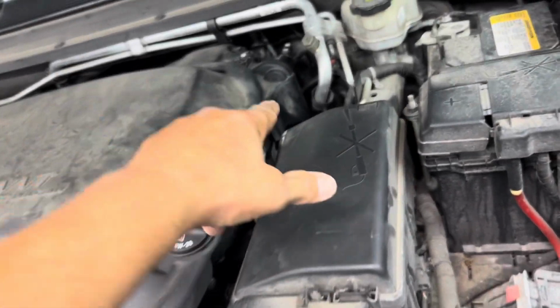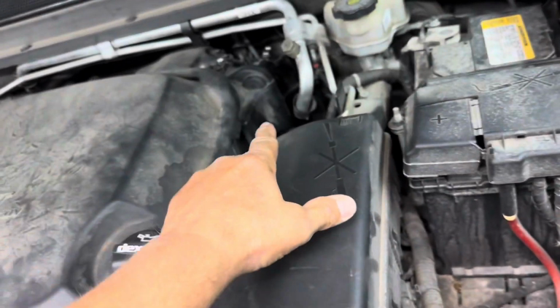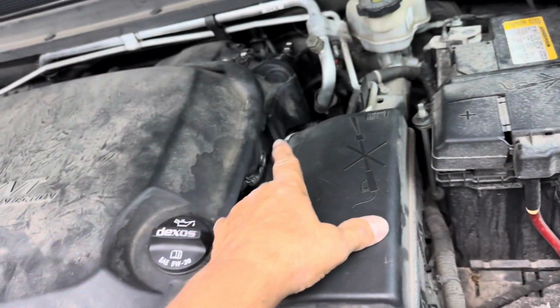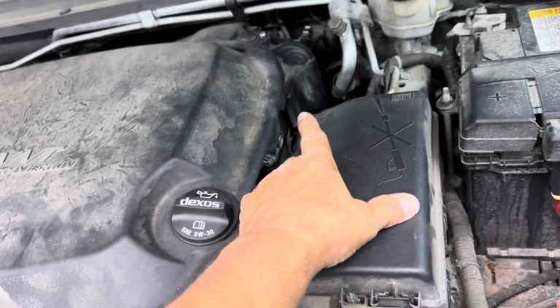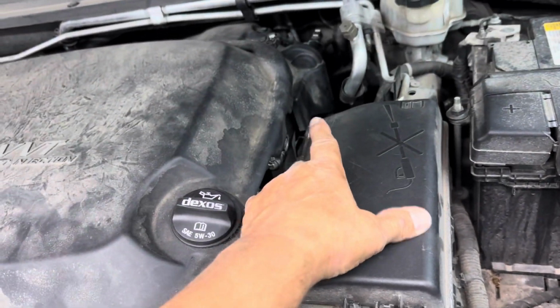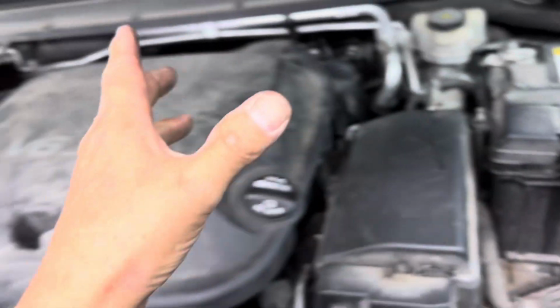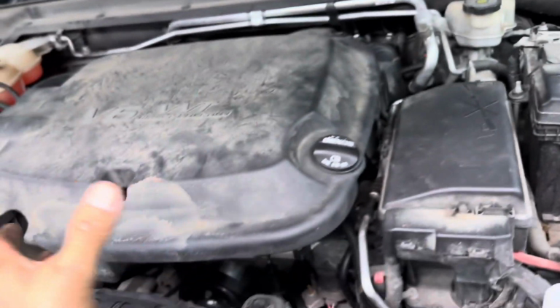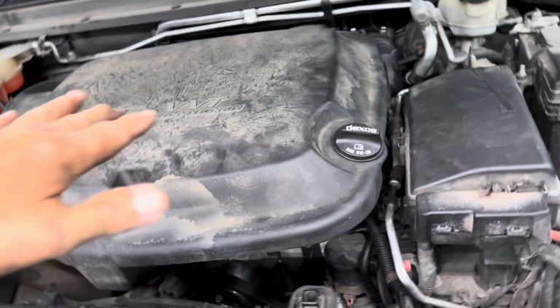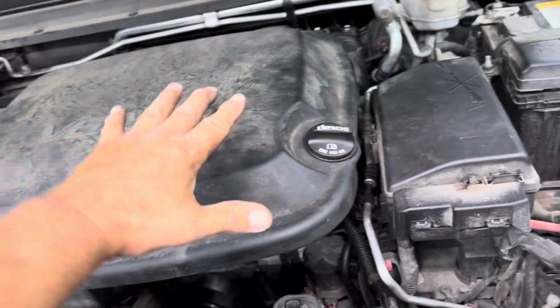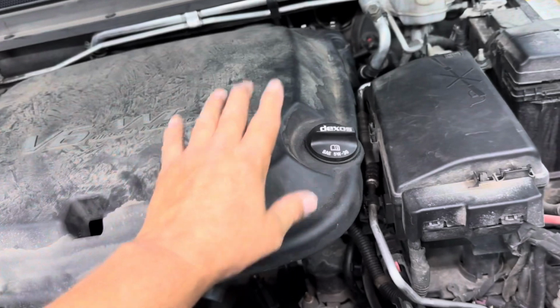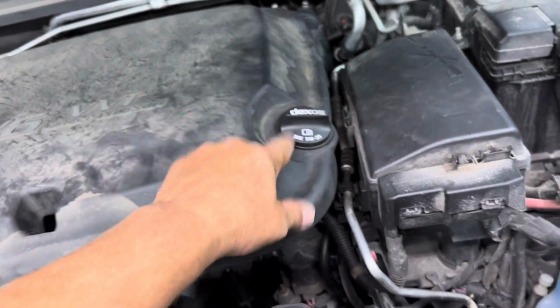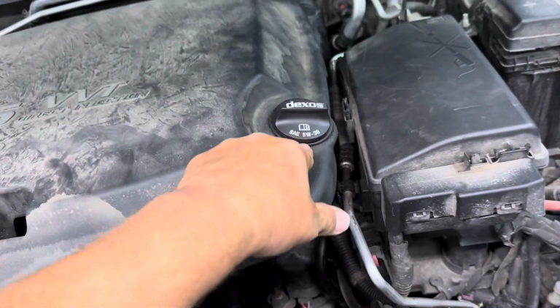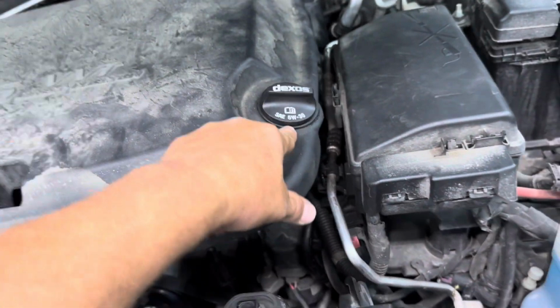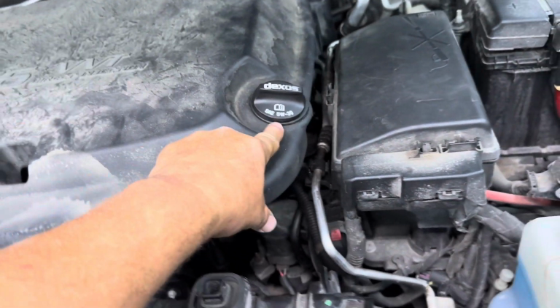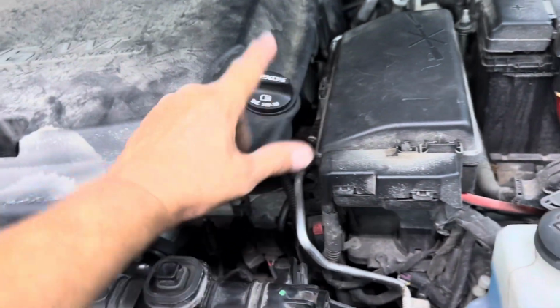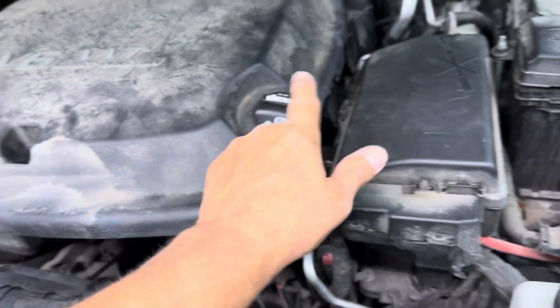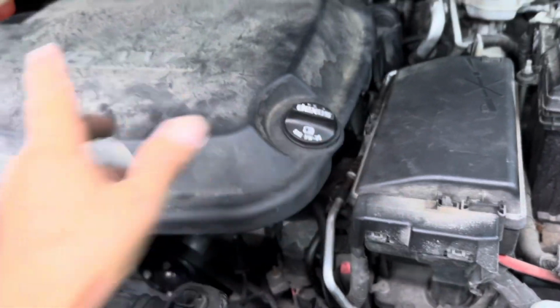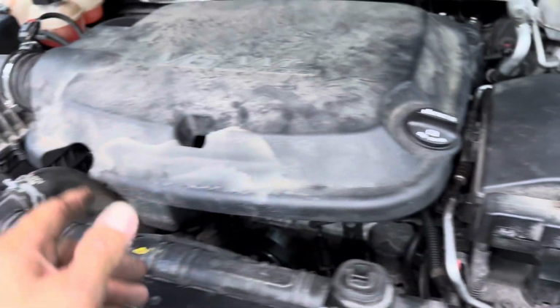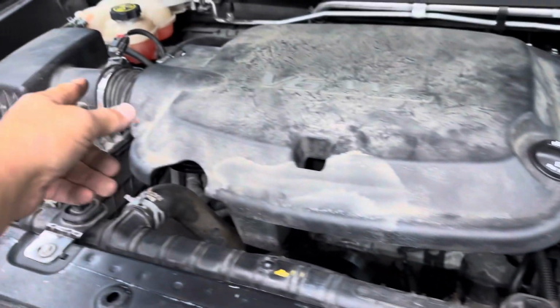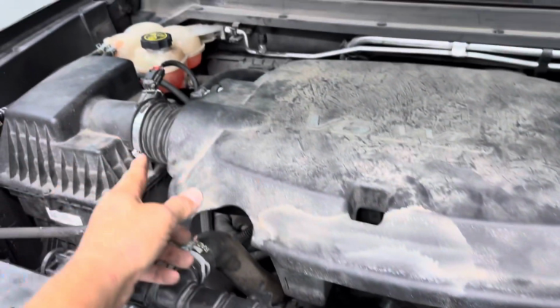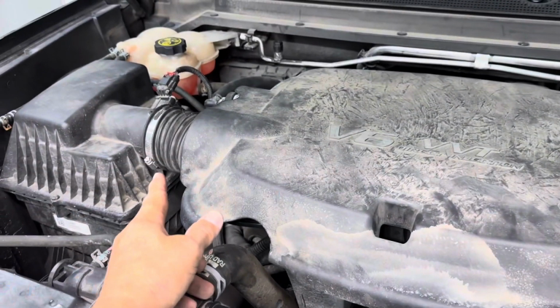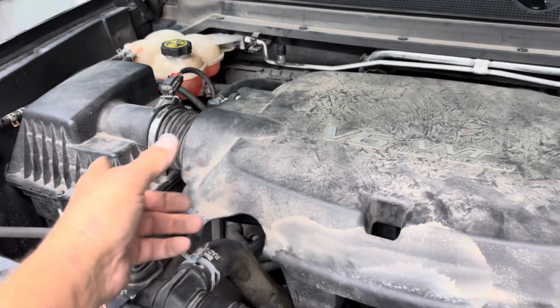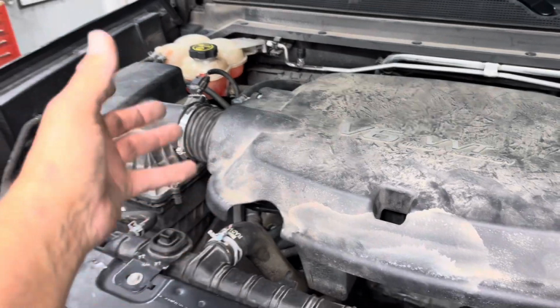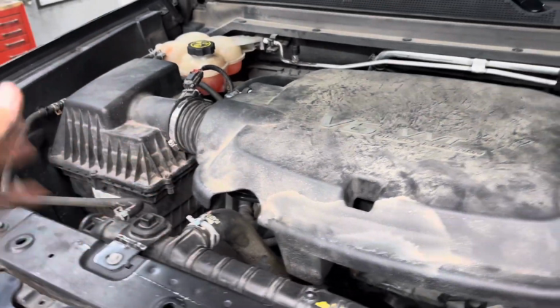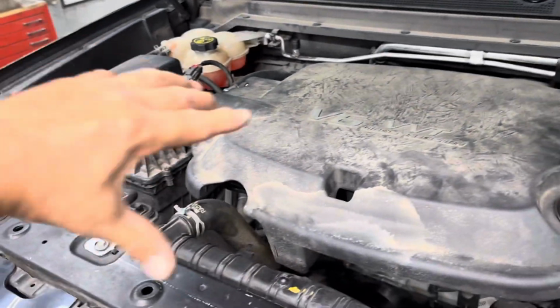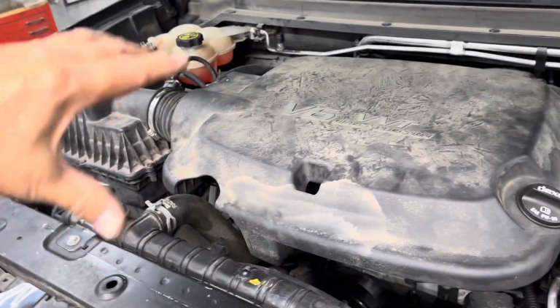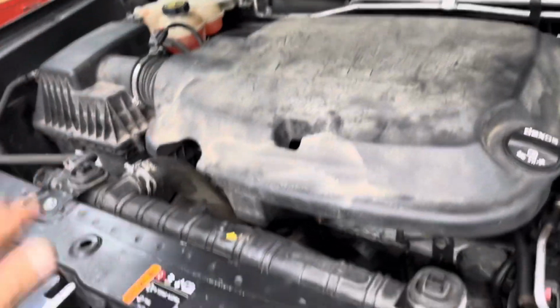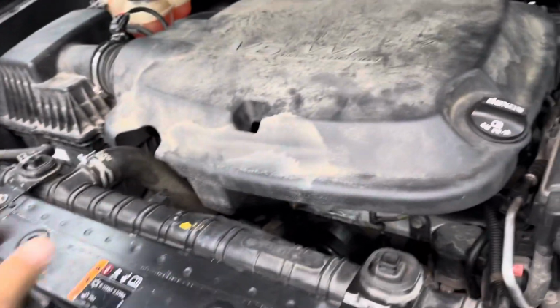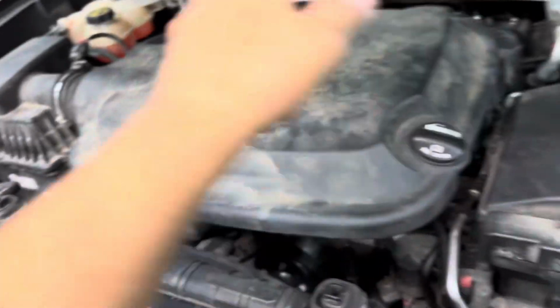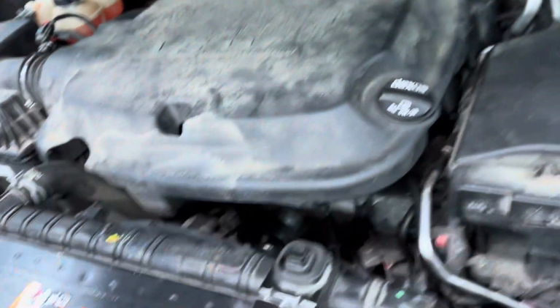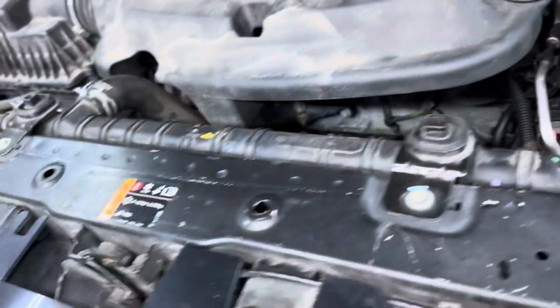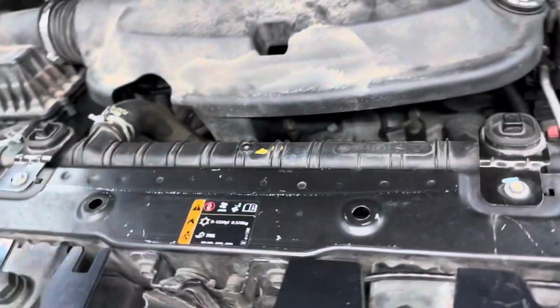Push the cover into the throttle body and push it down in there. The filler neck goes in there, and then do your air filter assembly last. Then you've got your two bolts to put back in.